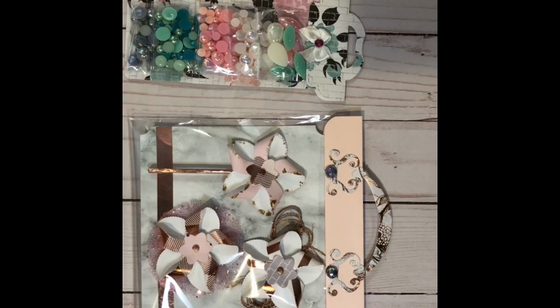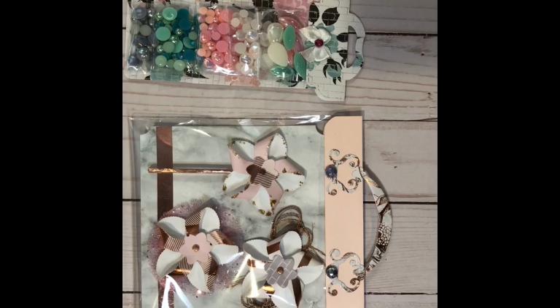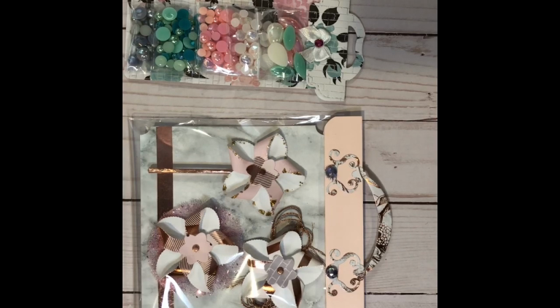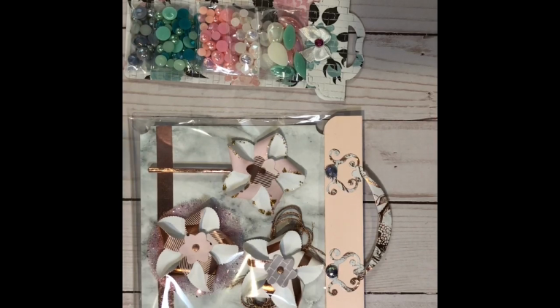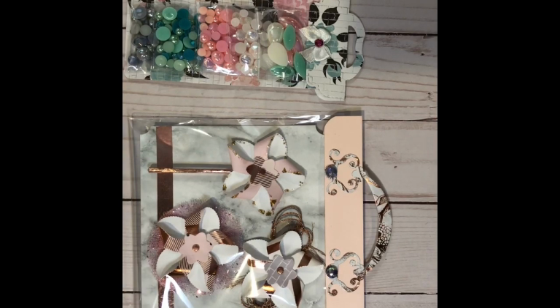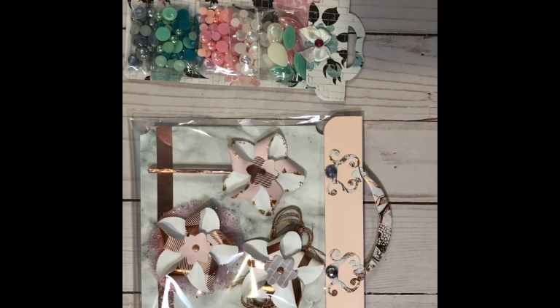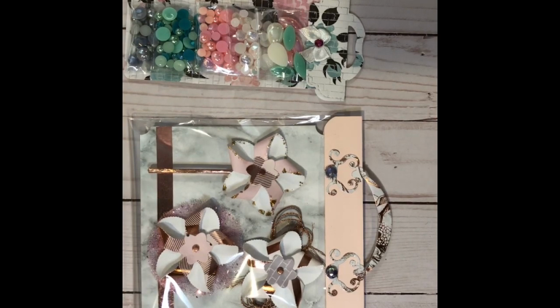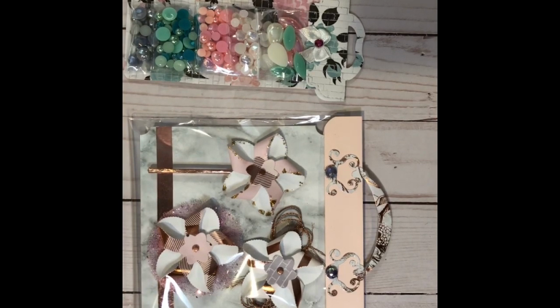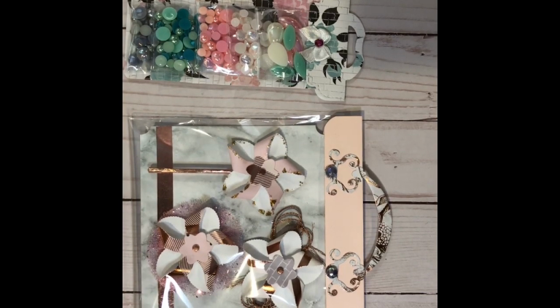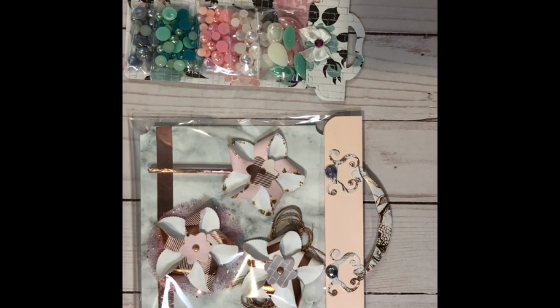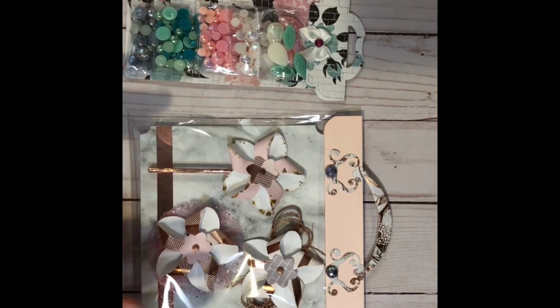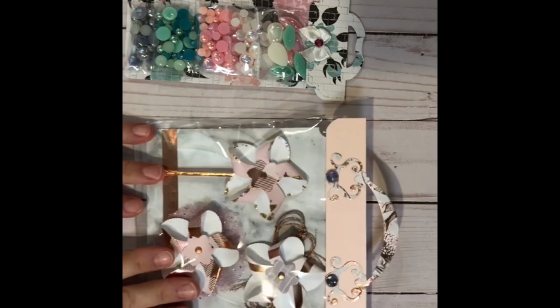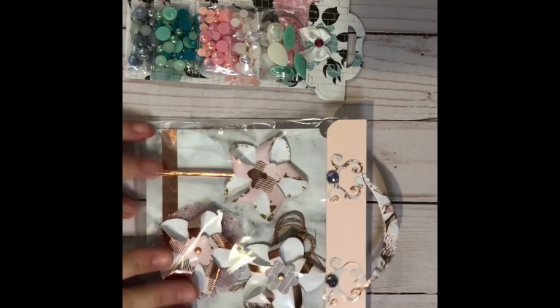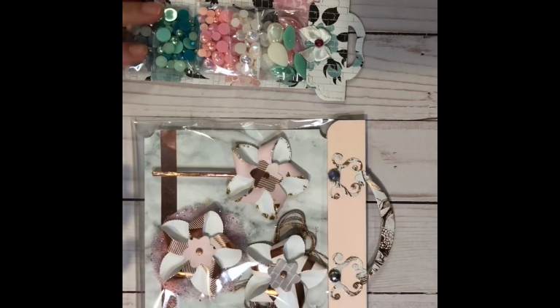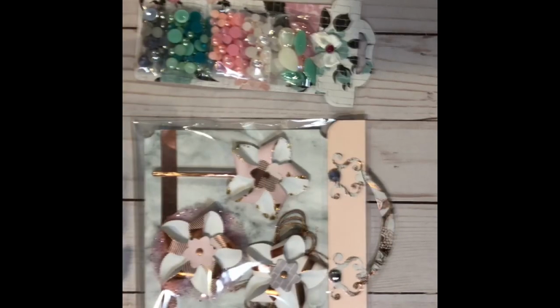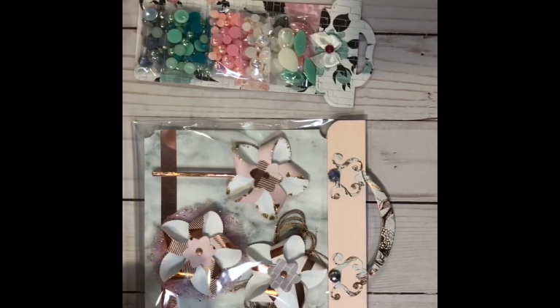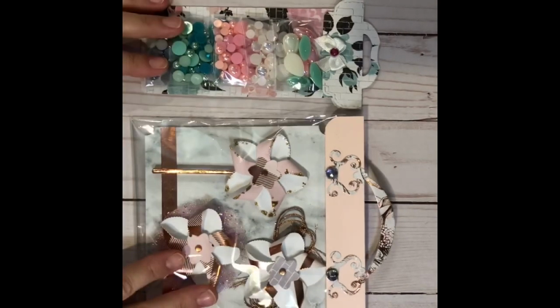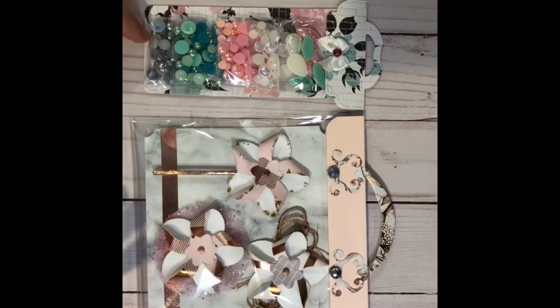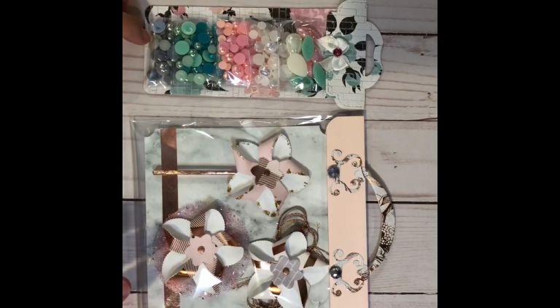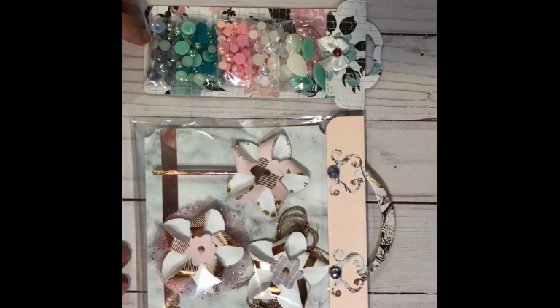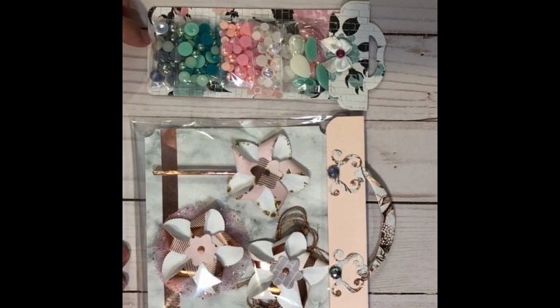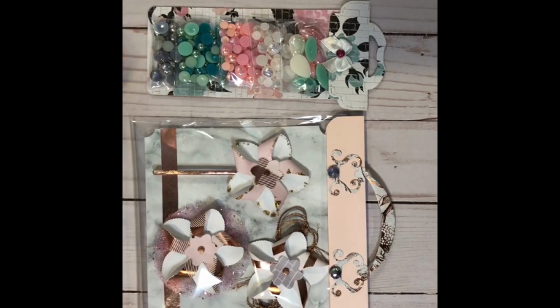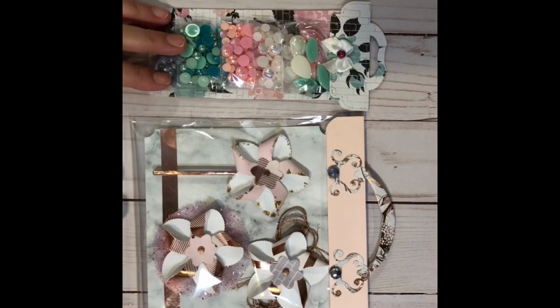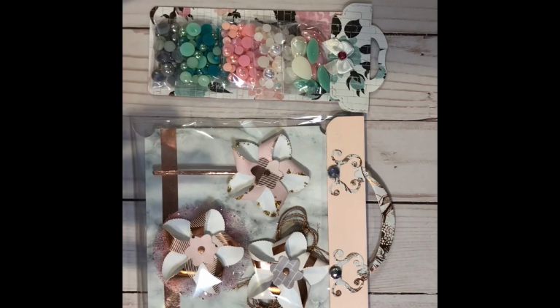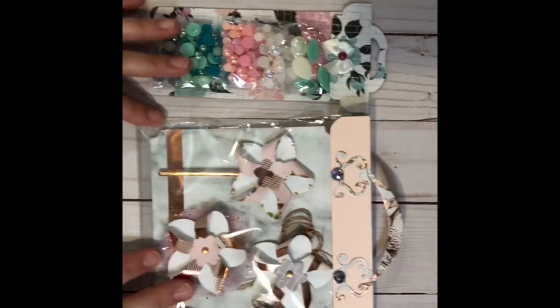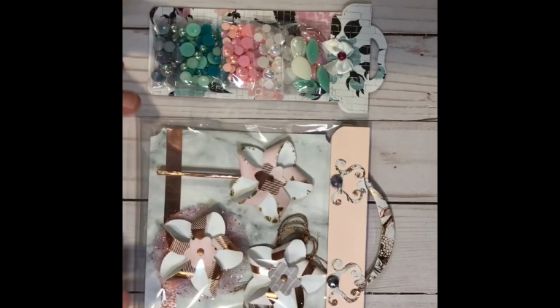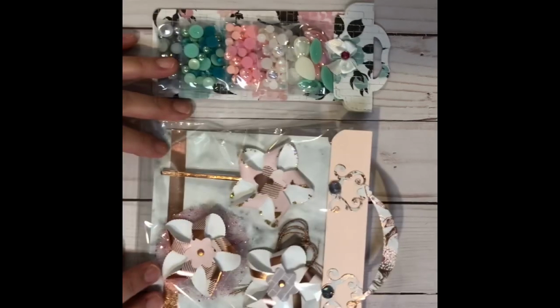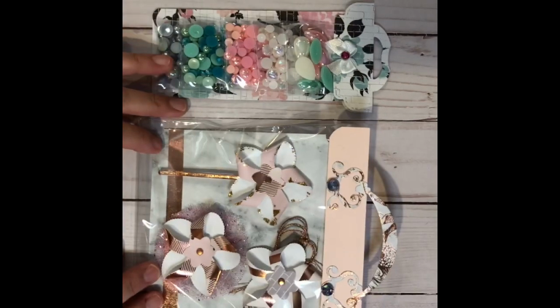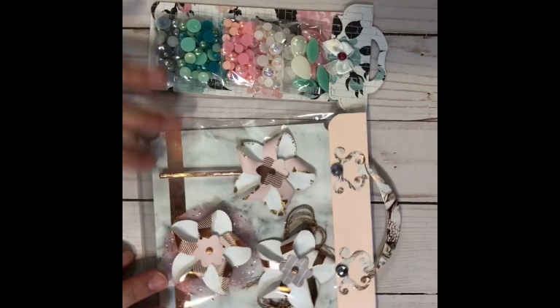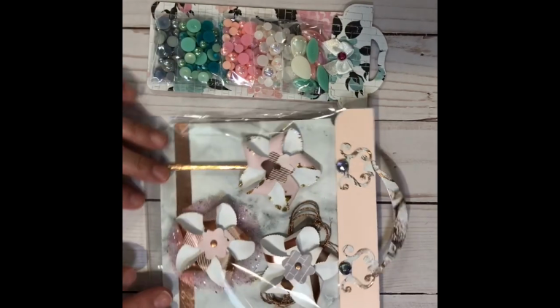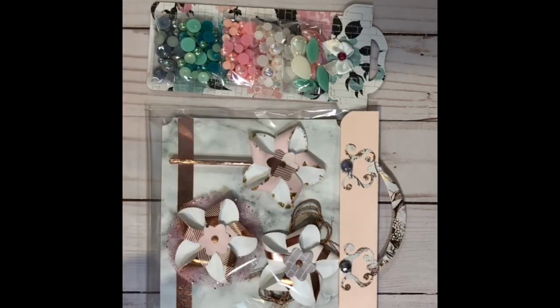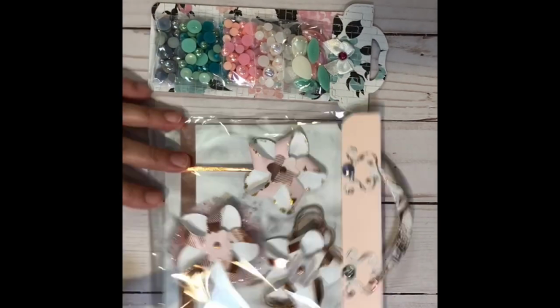Hi everybody, welcome to Build Your Stash Week 3. This week we're going to do two things — one handmade and one just filling in some beads. I didn't feel like that deserved its own week, so I'm going to show you how I did these two things and let's get started.